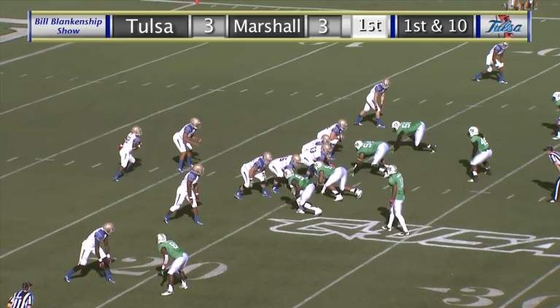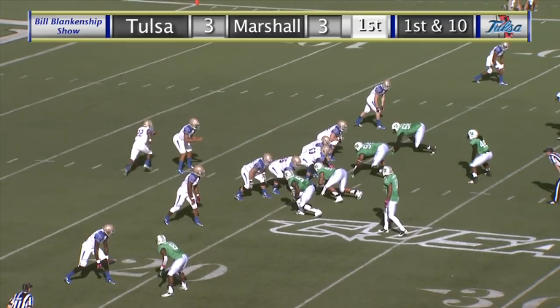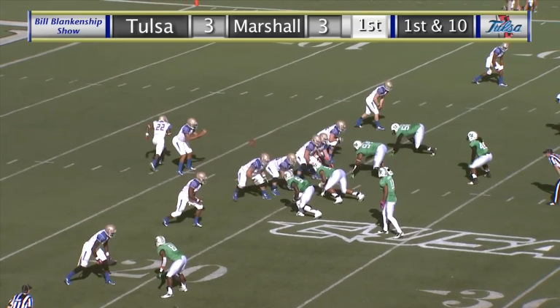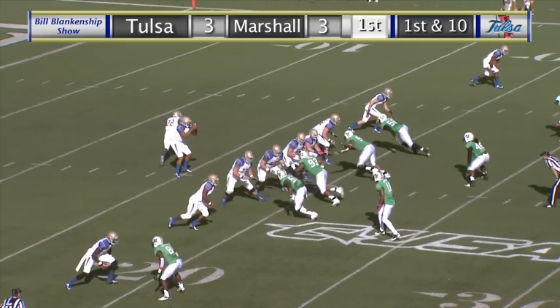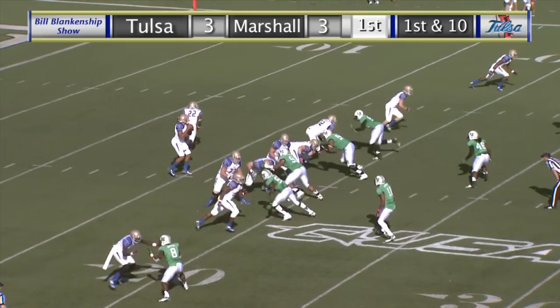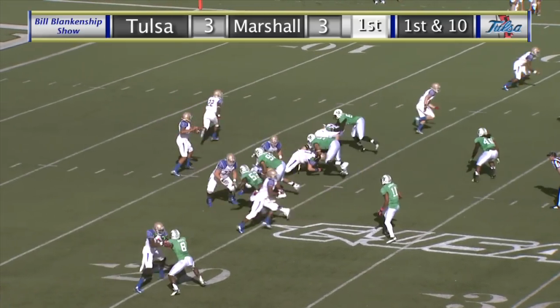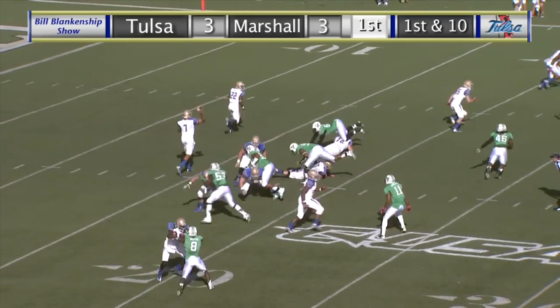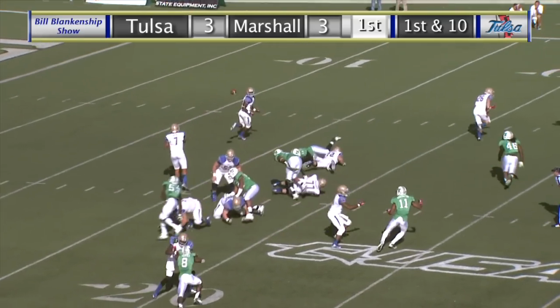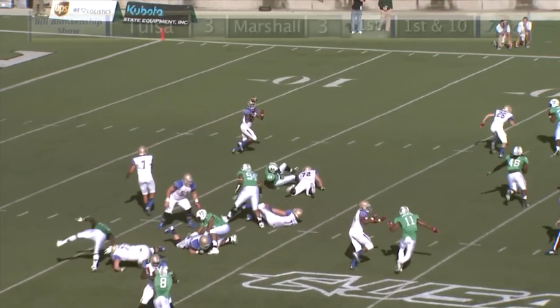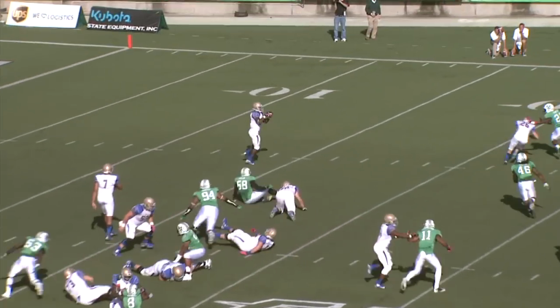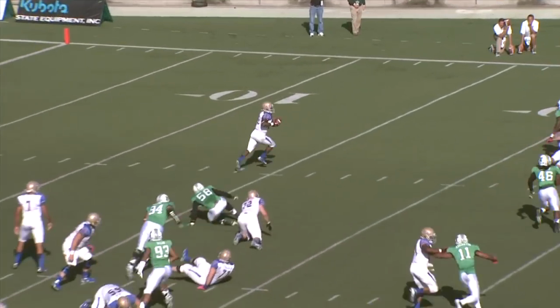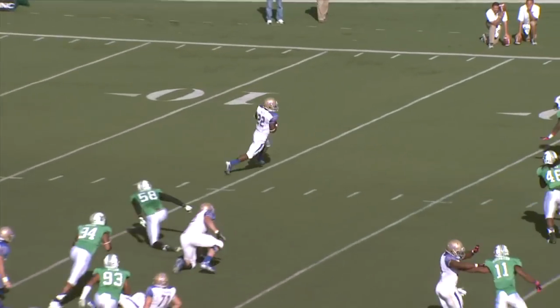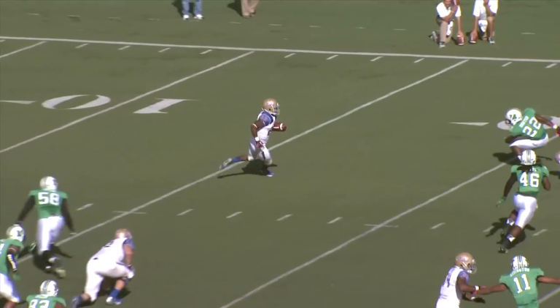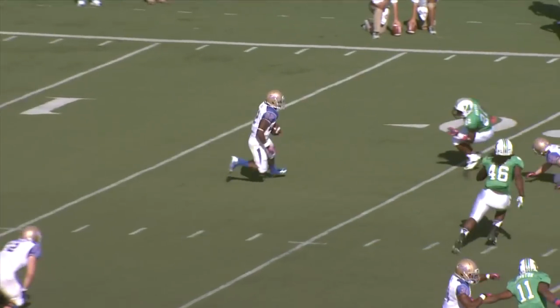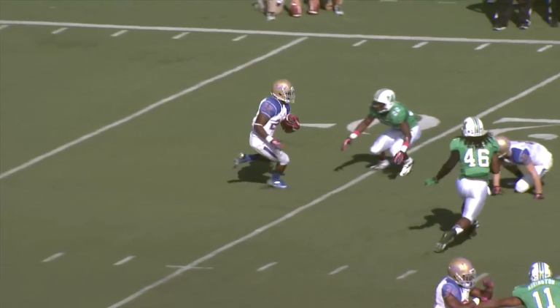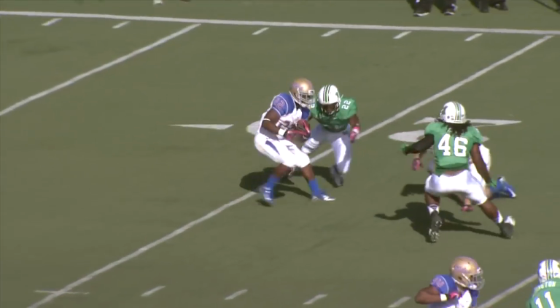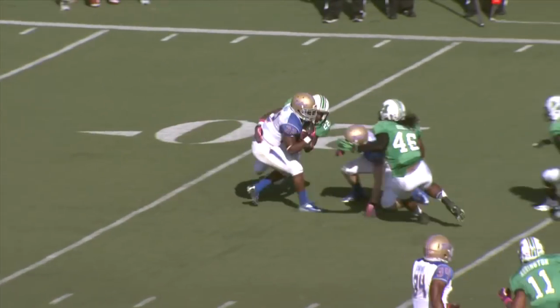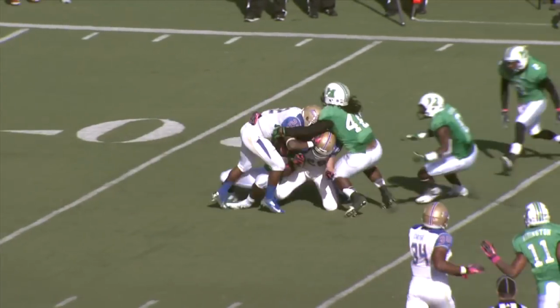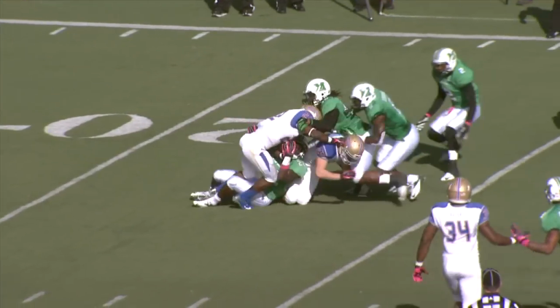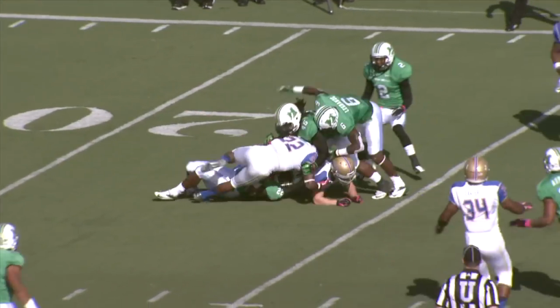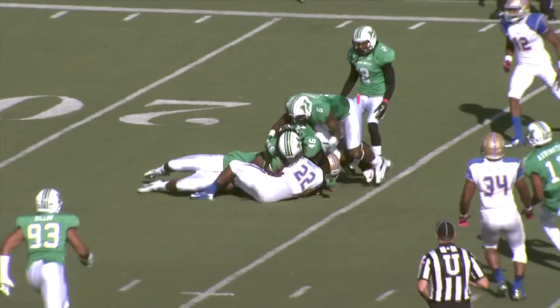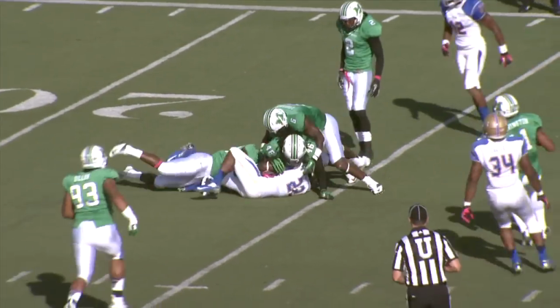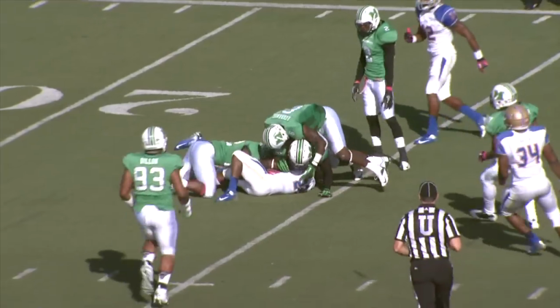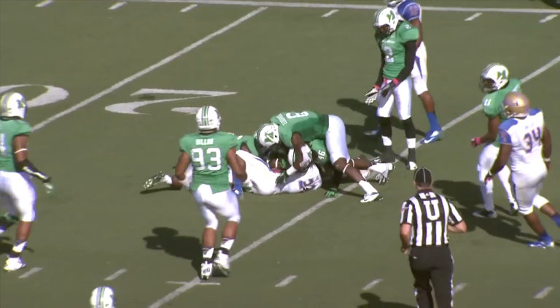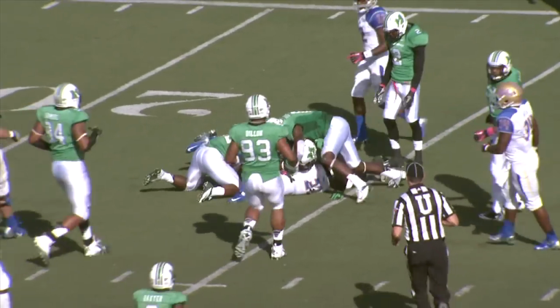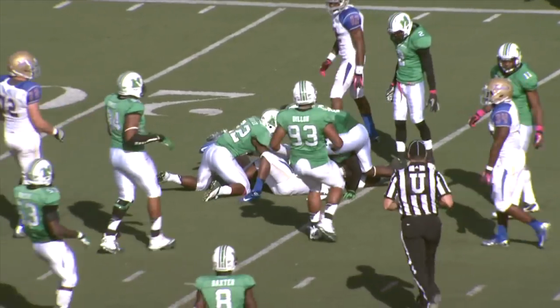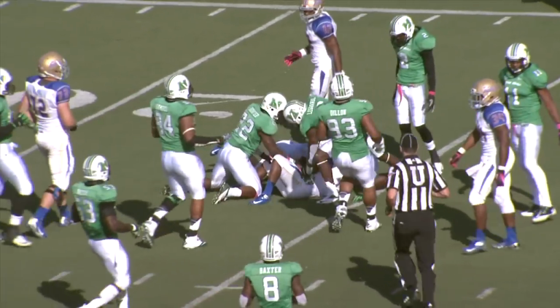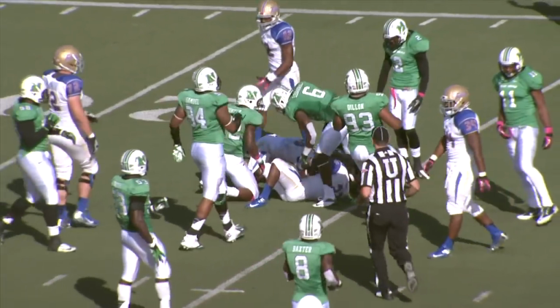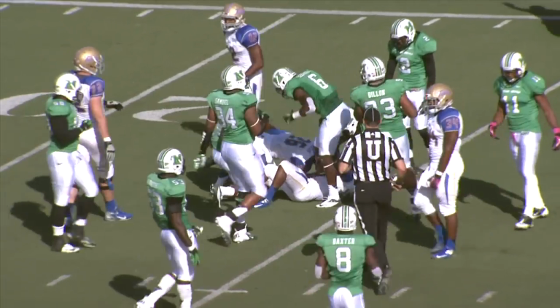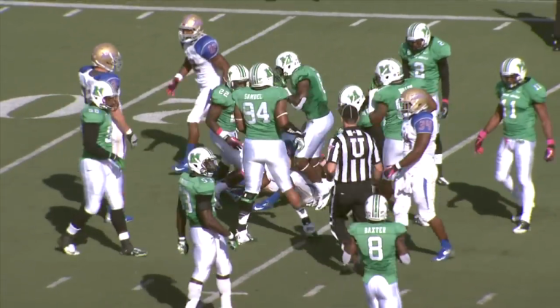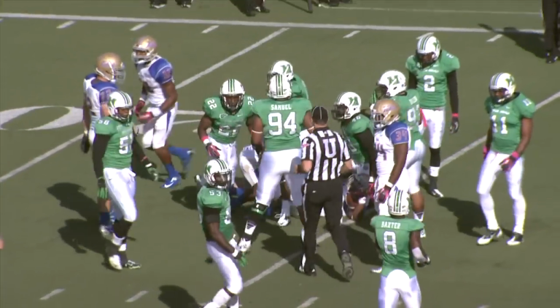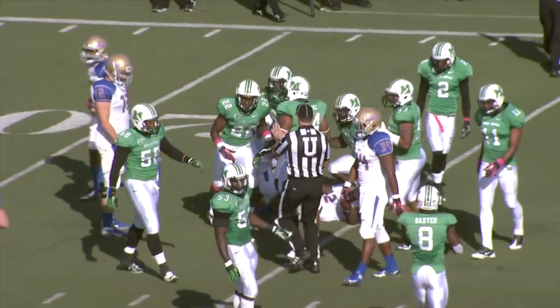Two receivers to the left on the wide side of the field. They get a quick flip throw to the left side and it's Trey Watts. Watts cutting back, he gets it to the 24 — and that's just about it.